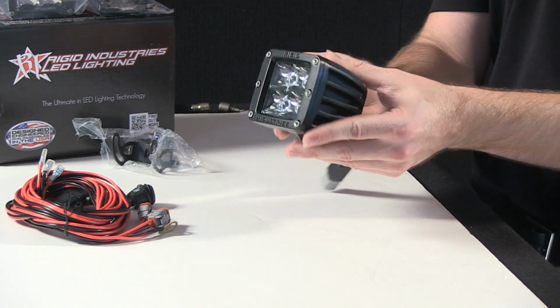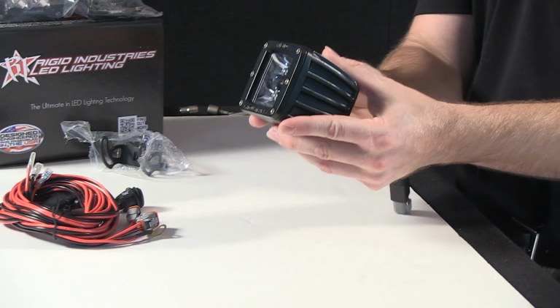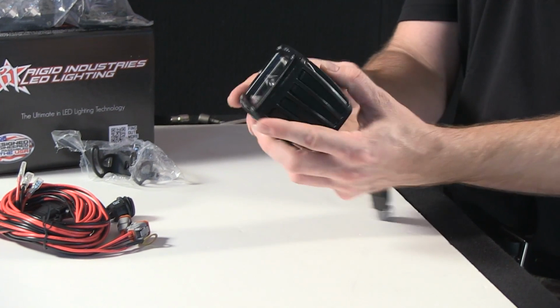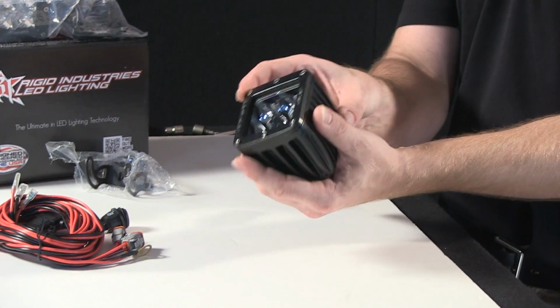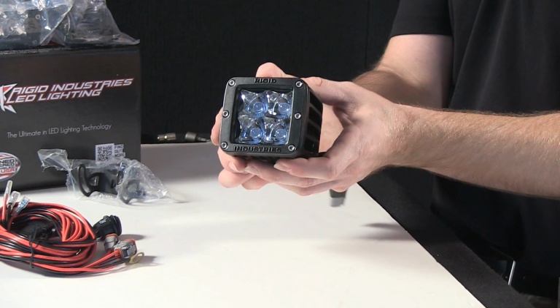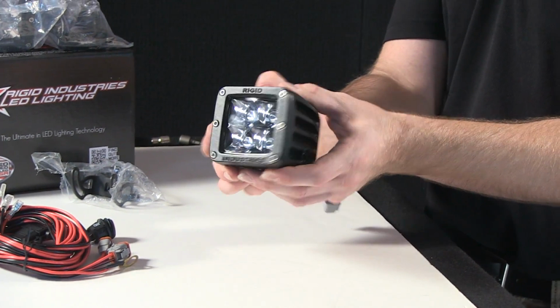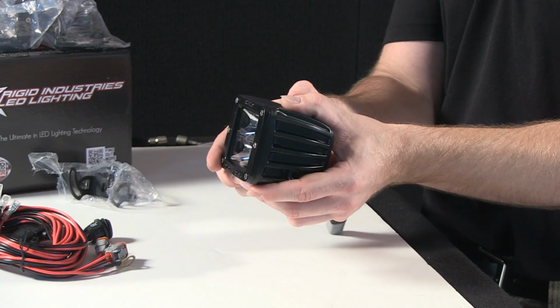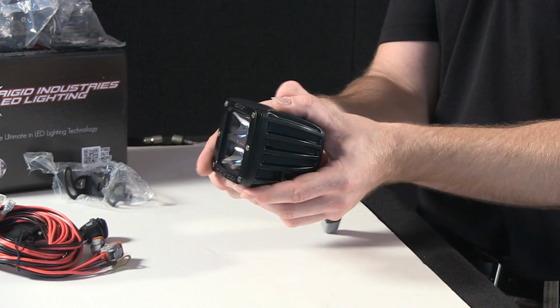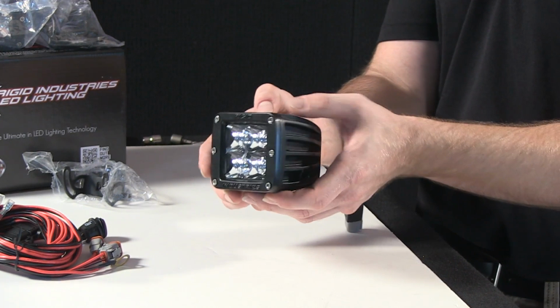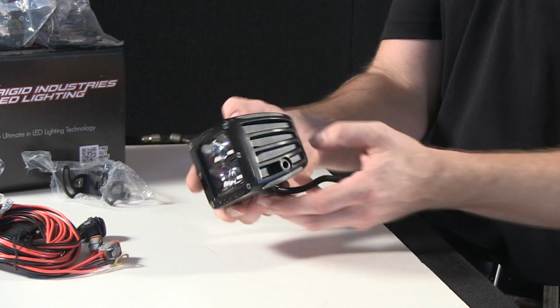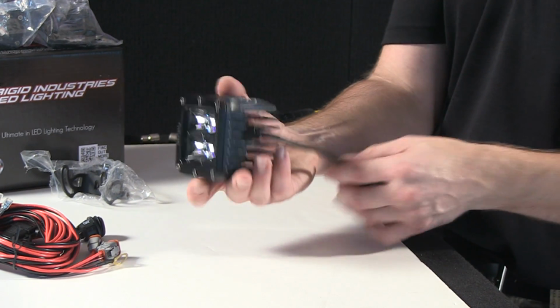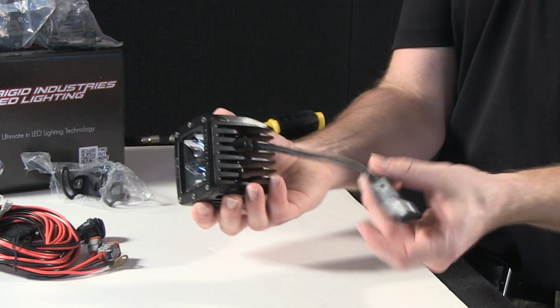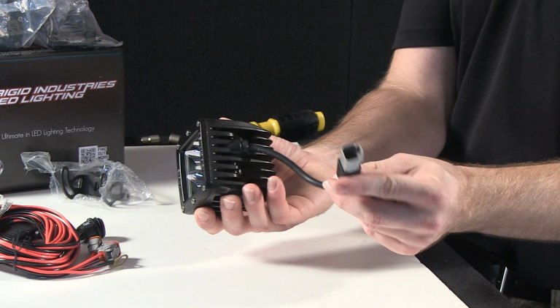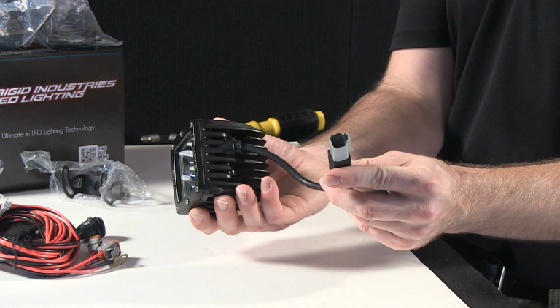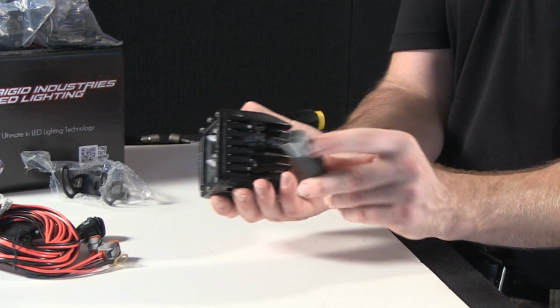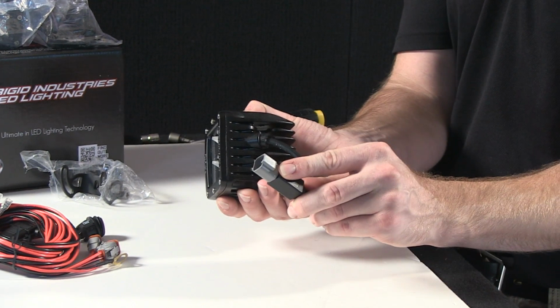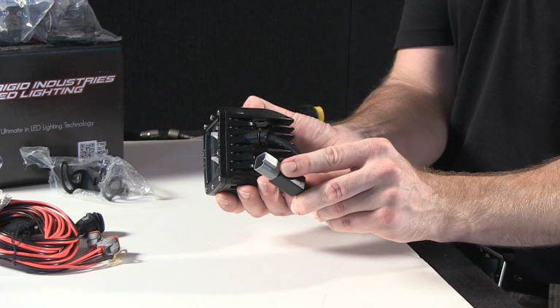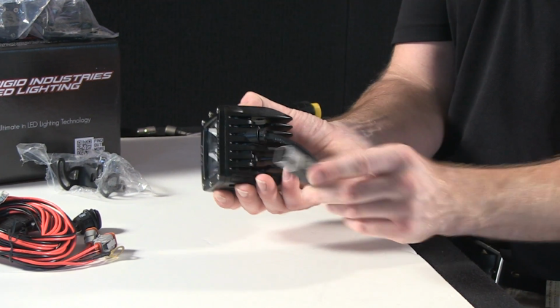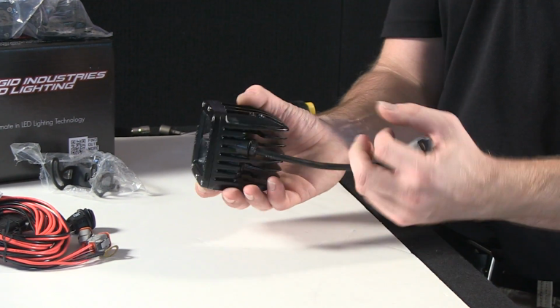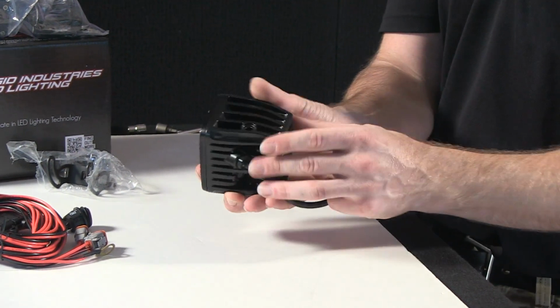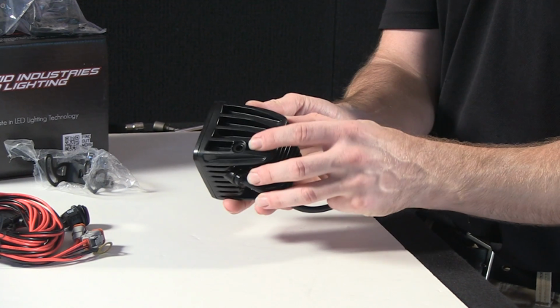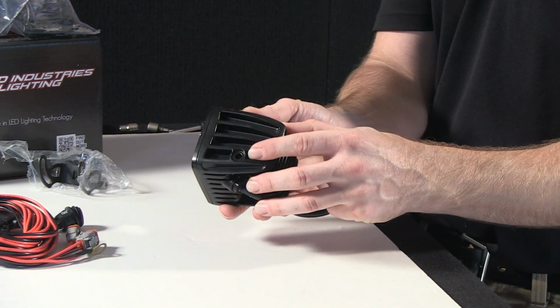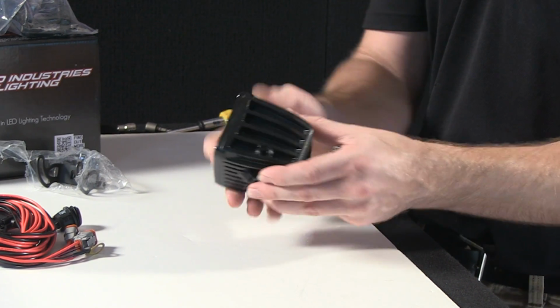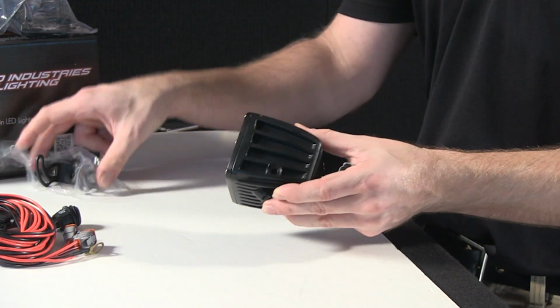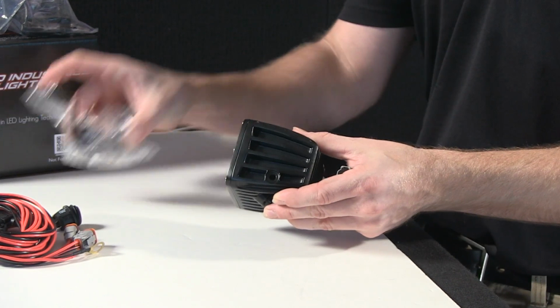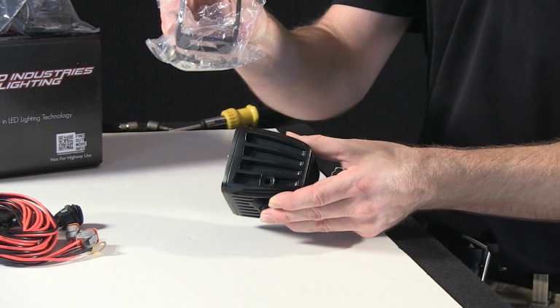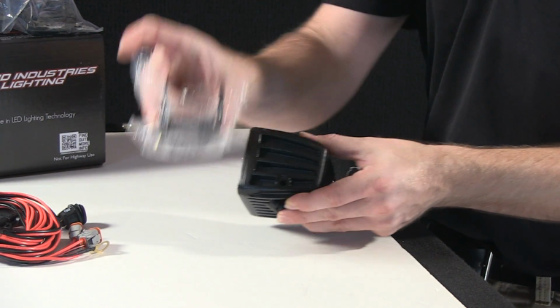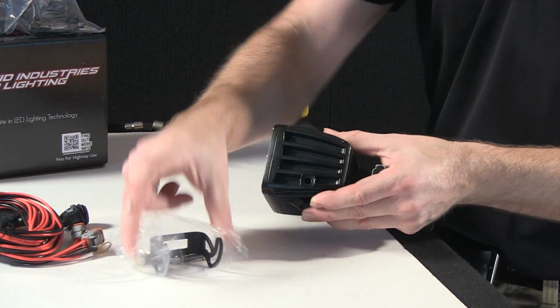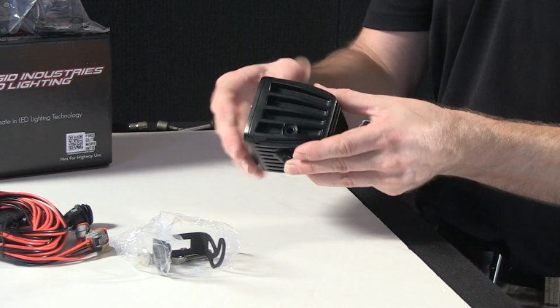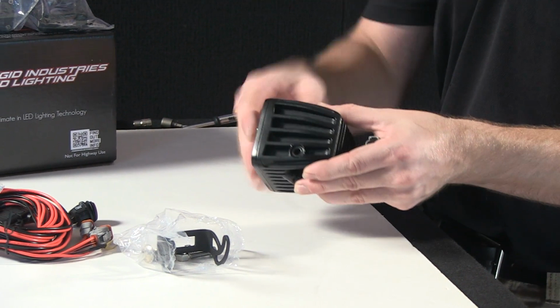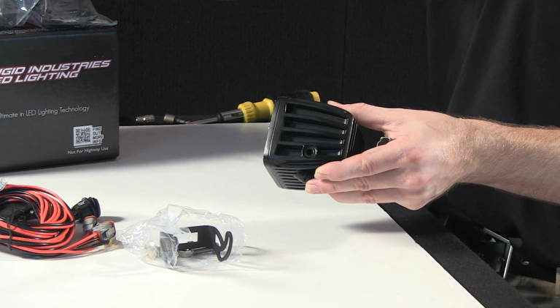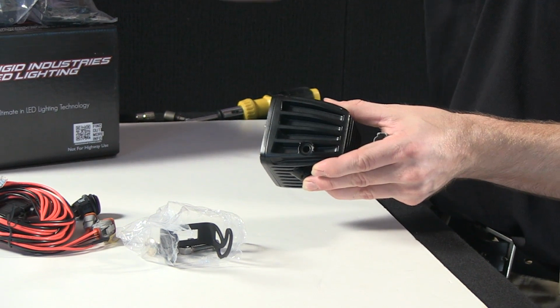The kit includes two spotlight units and a wiring harness affixed with a quick connect. I'm going to start off with affixing the mounting bracket set that's included with each light head.